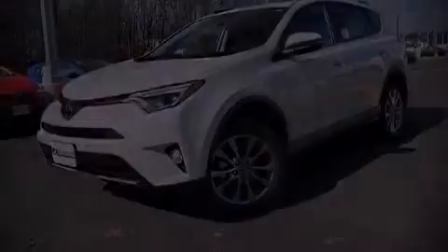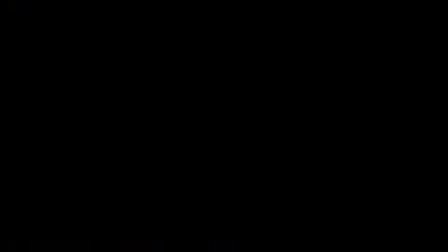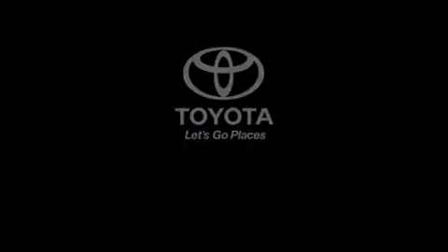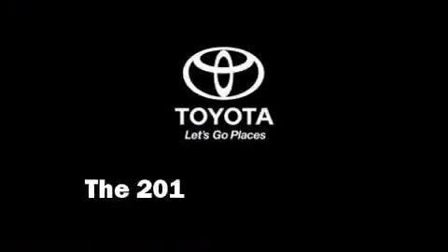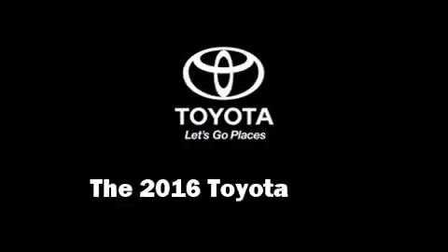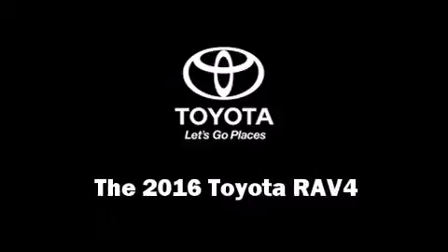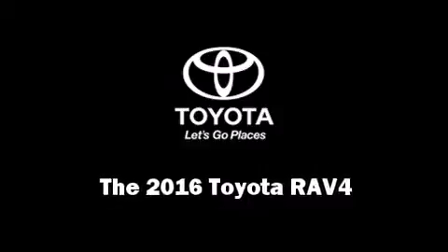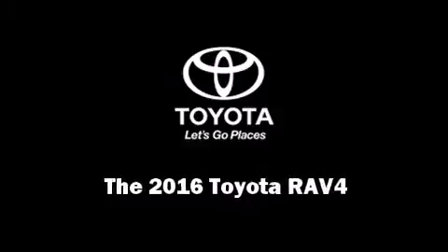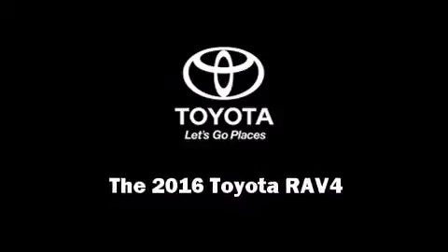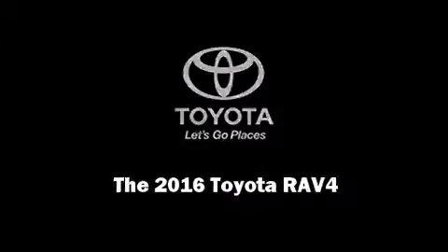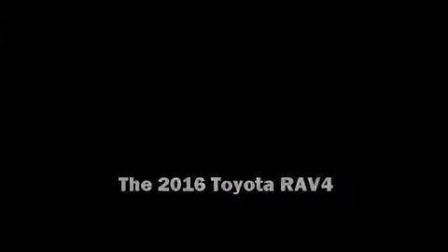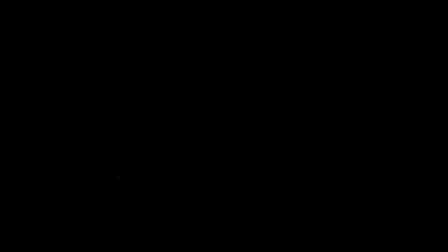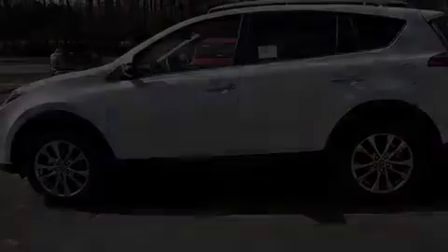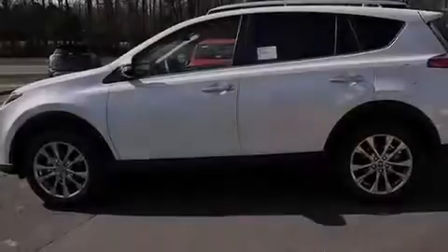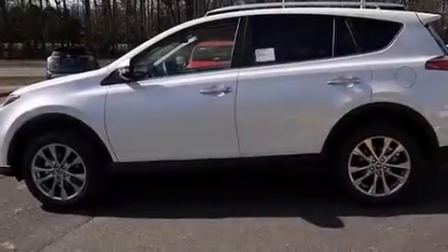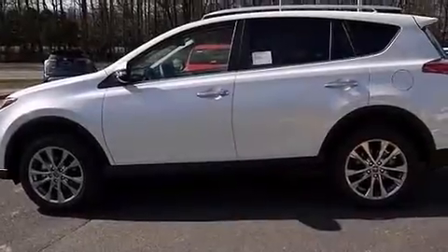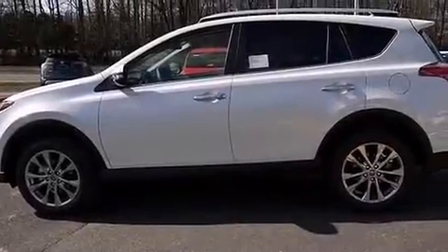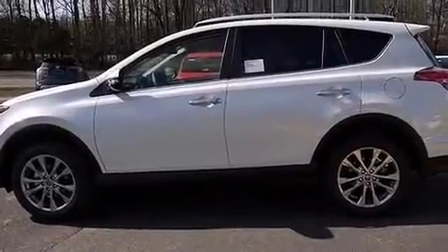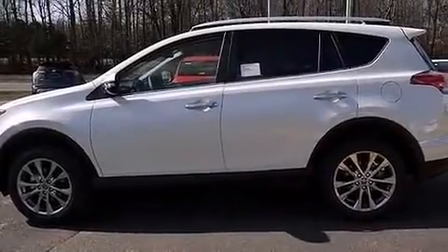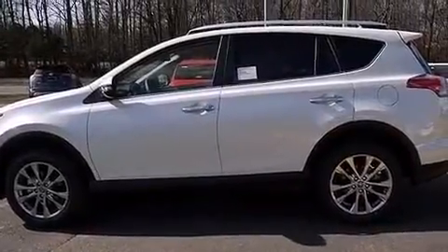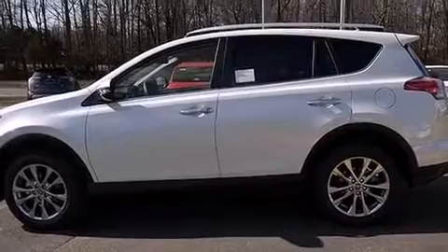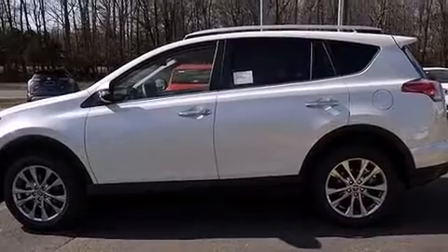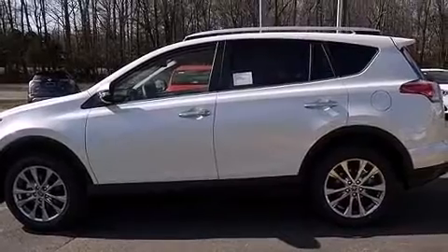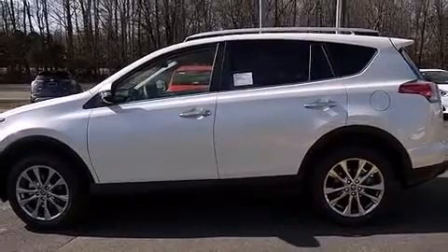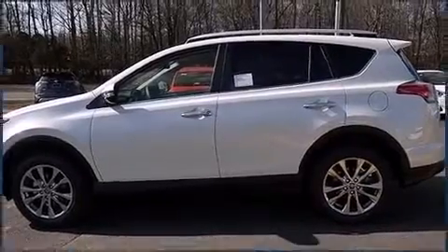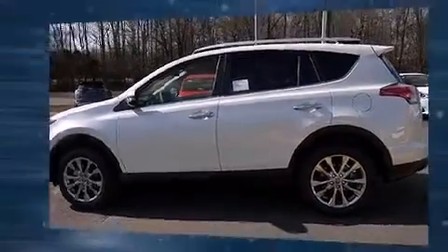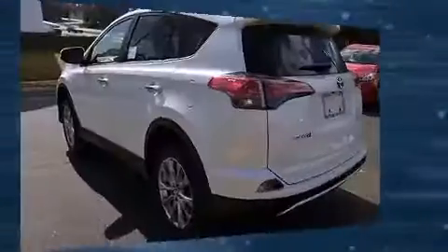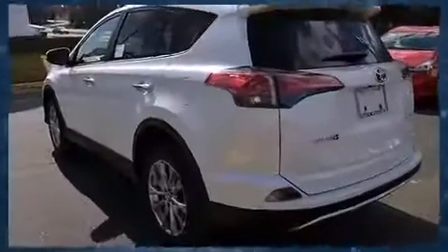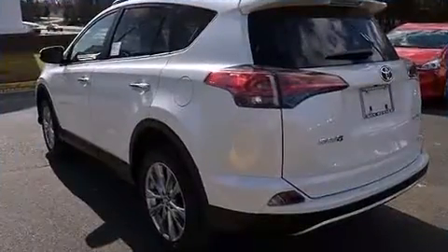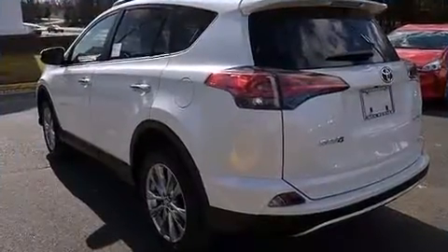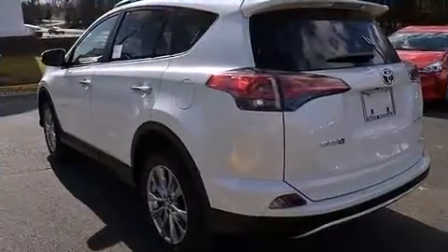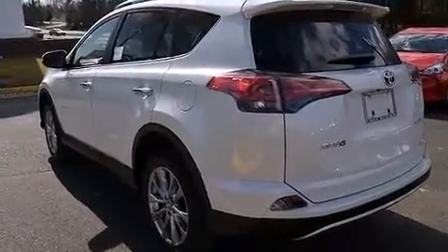The 2016 Toyota RAV4. It features an automatic transmission, all-wheel drive, and a 2.5-liter four-cylinder engine.